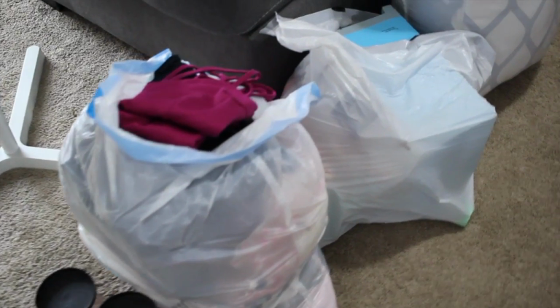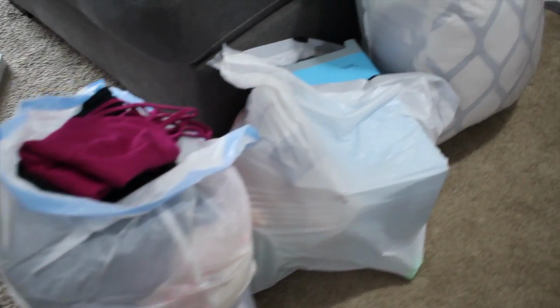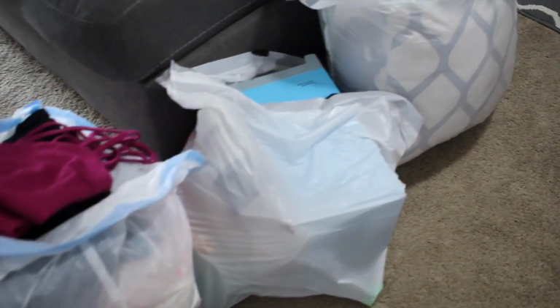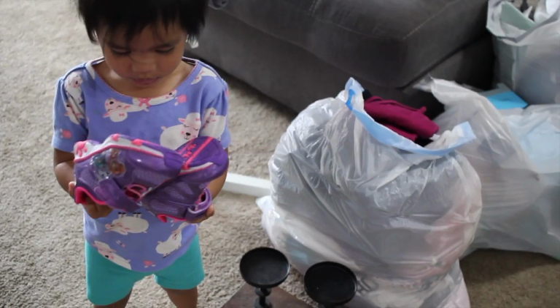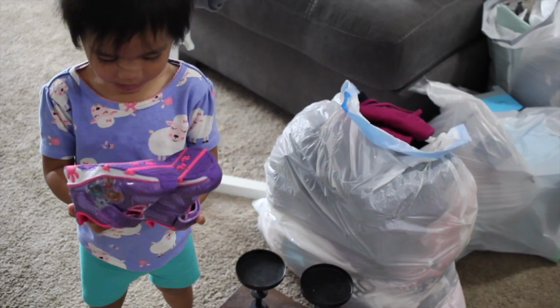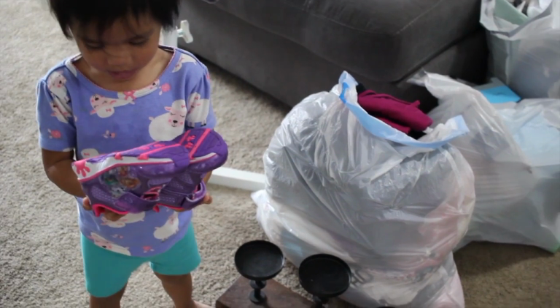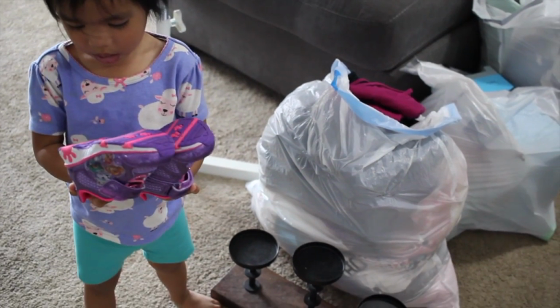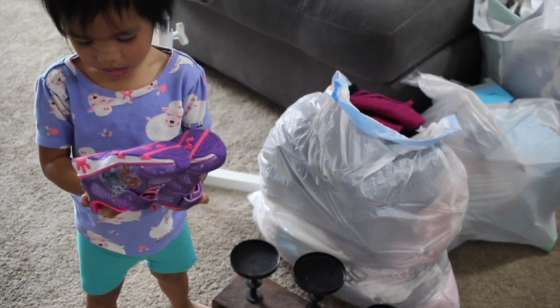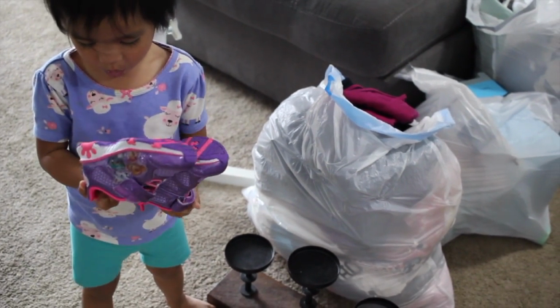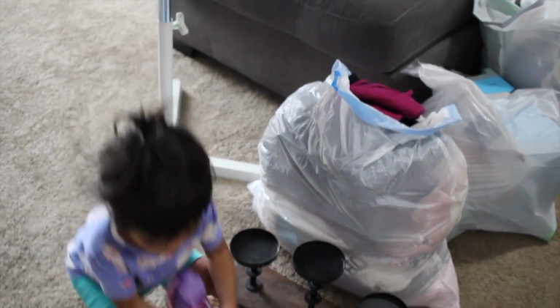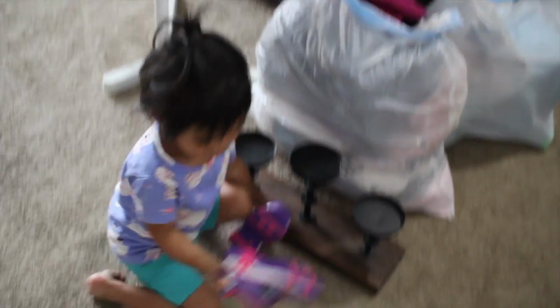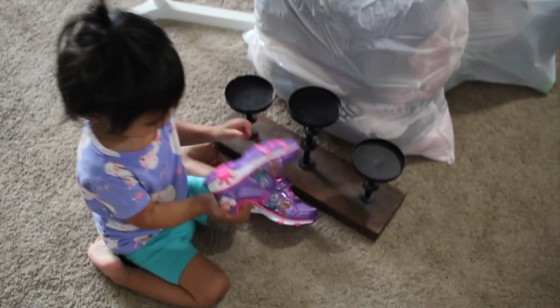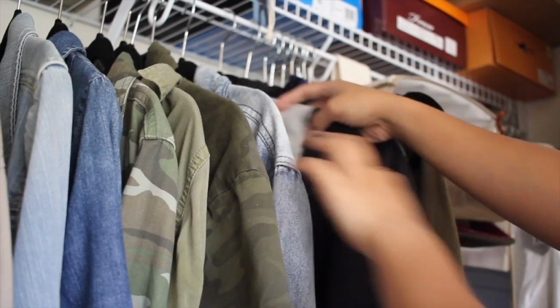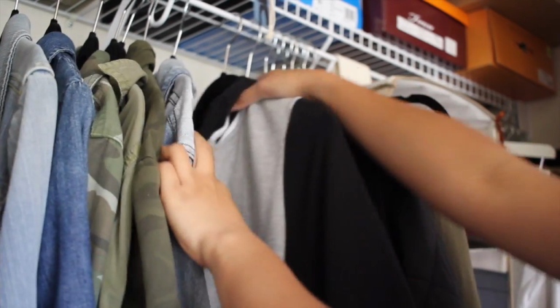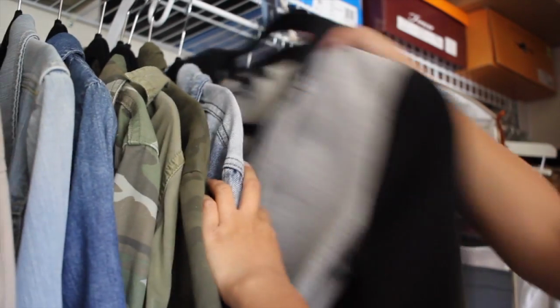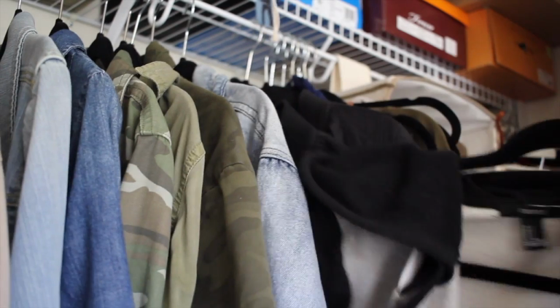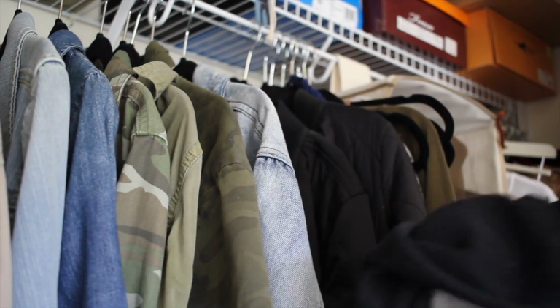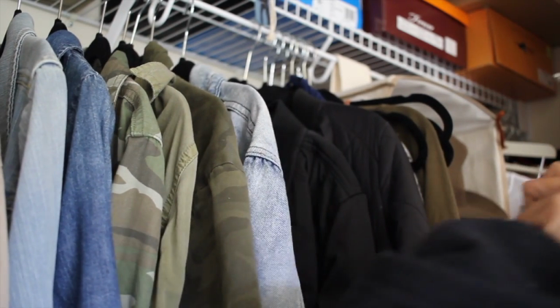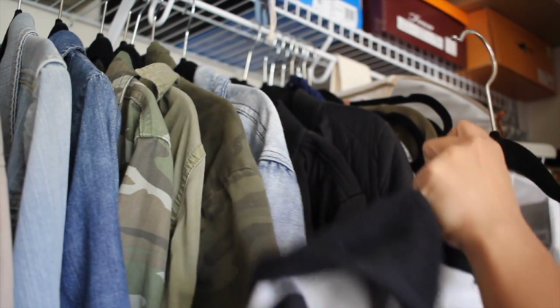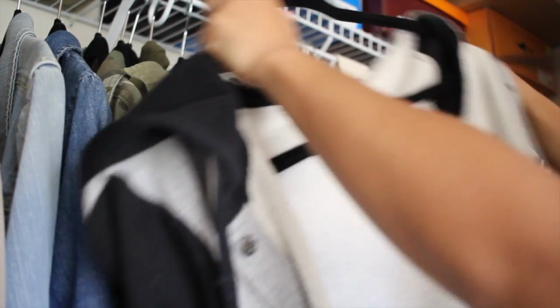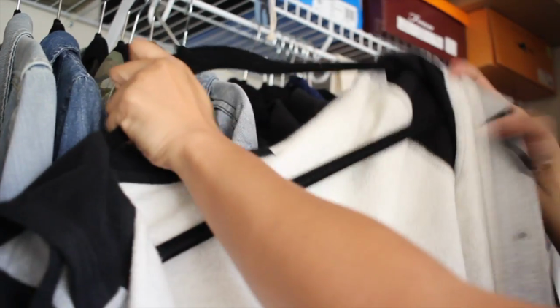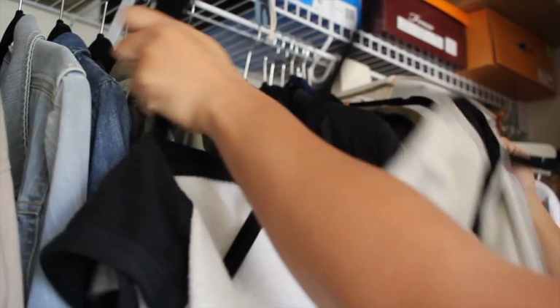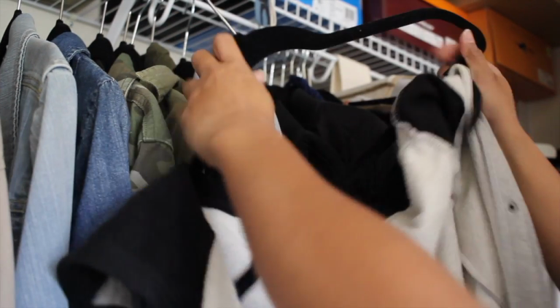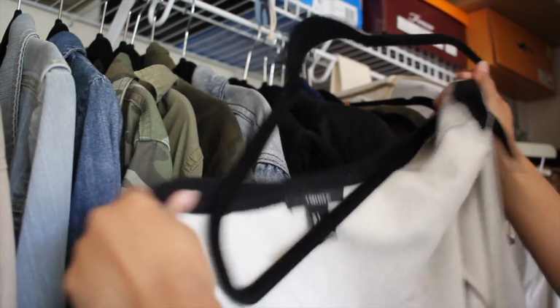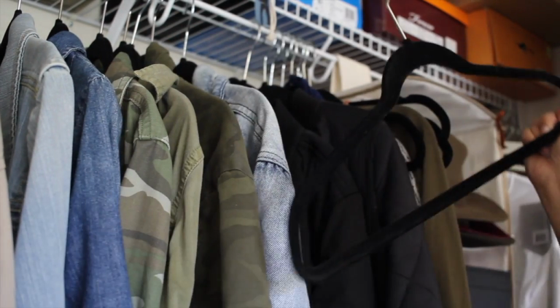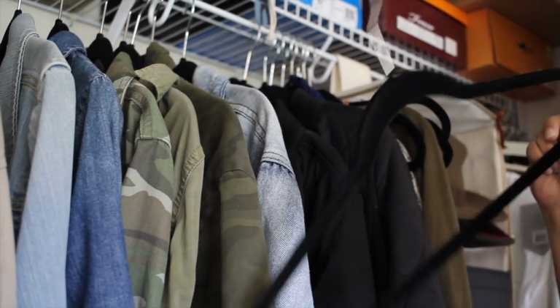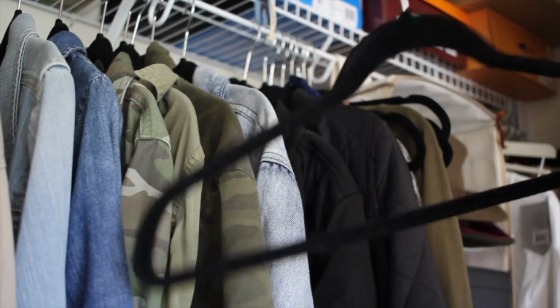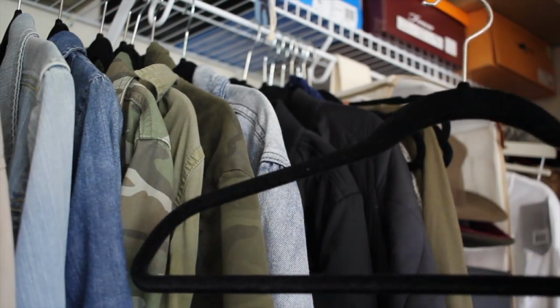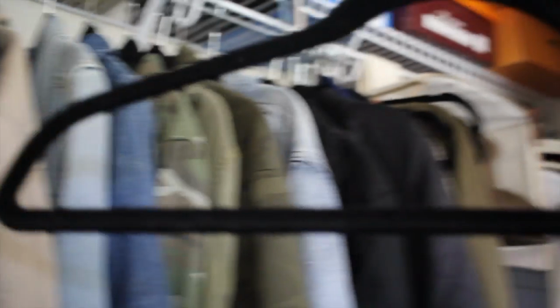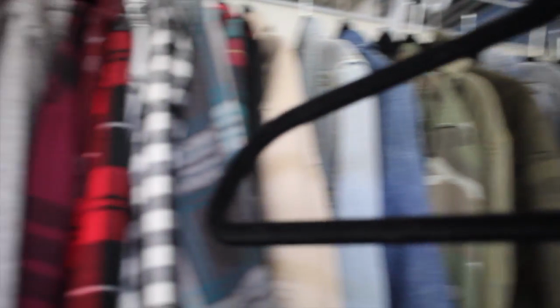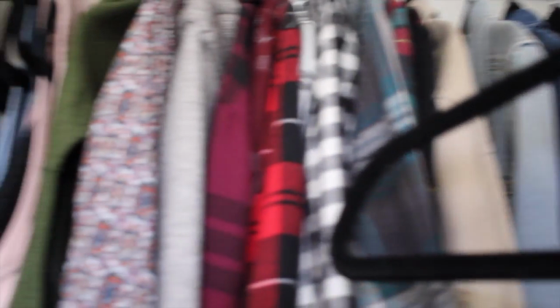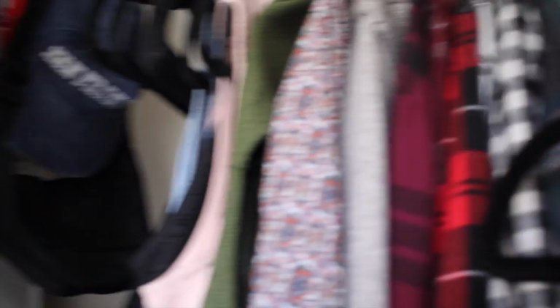Go through your closet and purge what you don't use anymore — either donate, sell, or trash. Go through your closet and remove any non-seasonal clothing. In this case, I'm removing my heavier jackets and vests from the hangers and moving the empty hangers to the front.